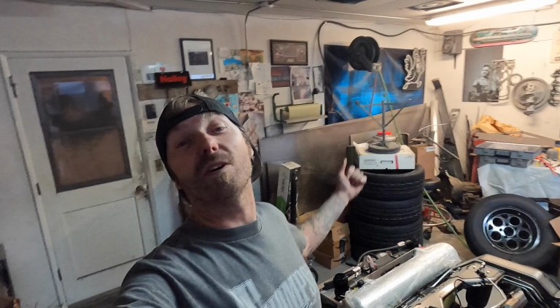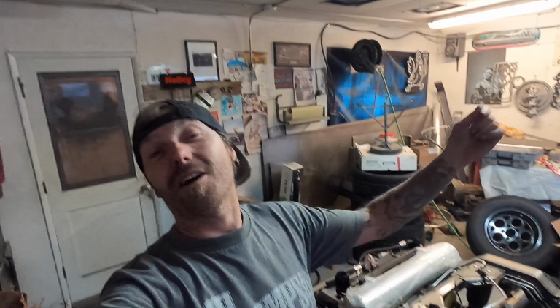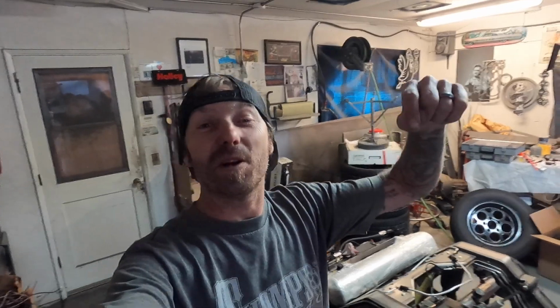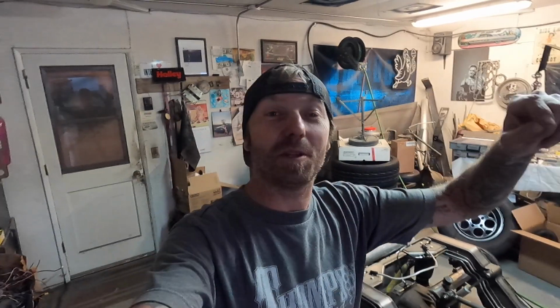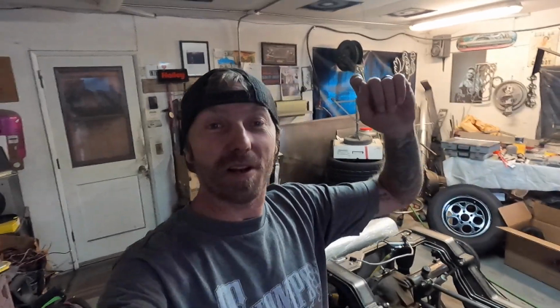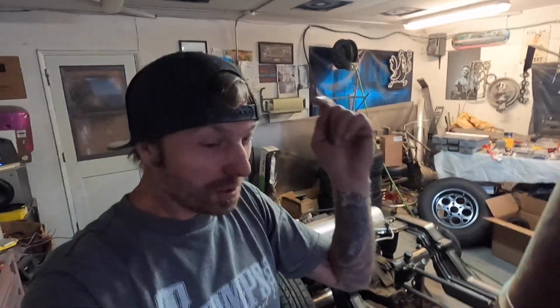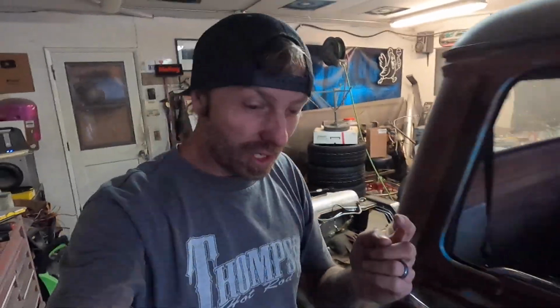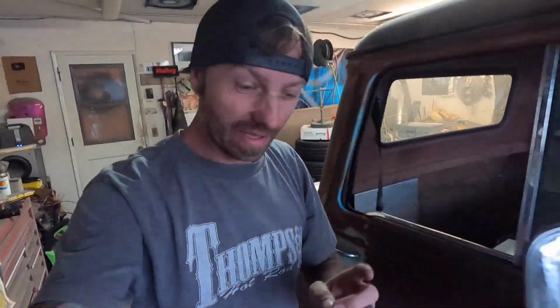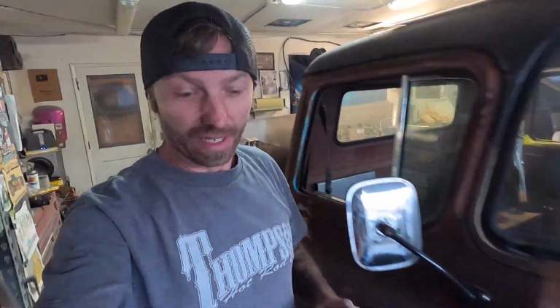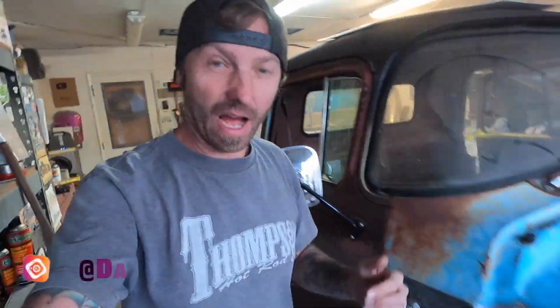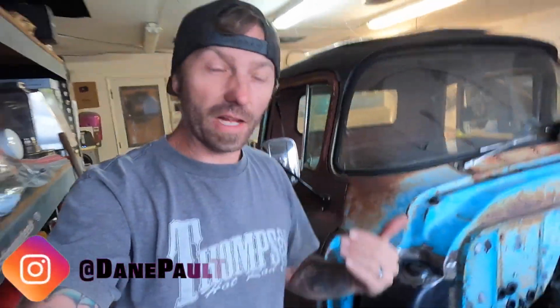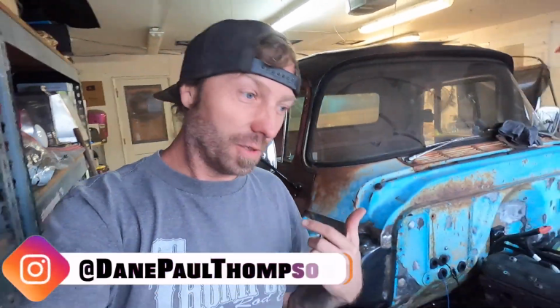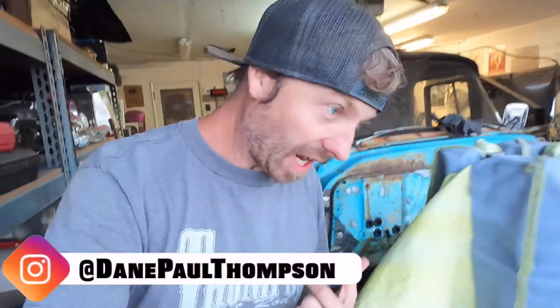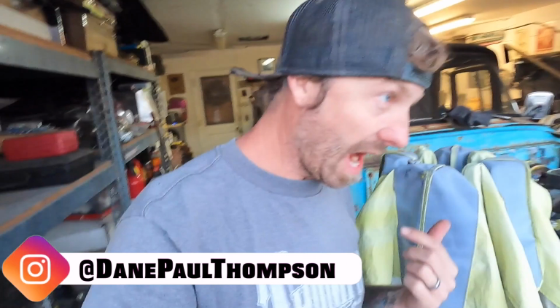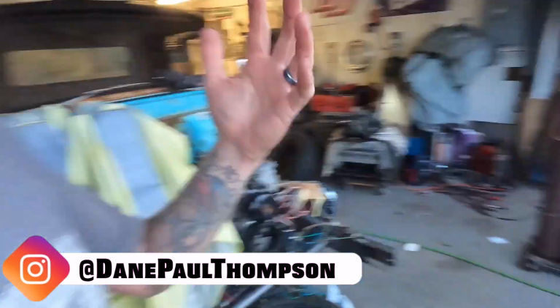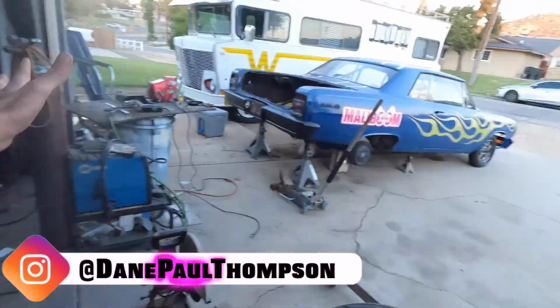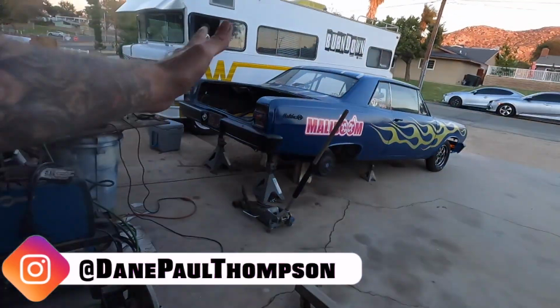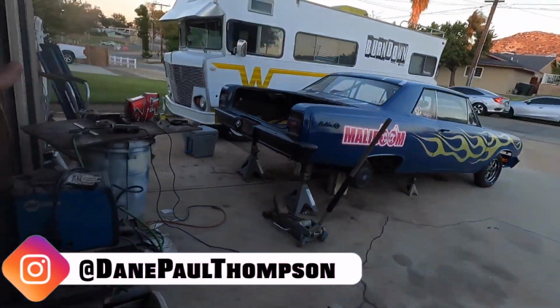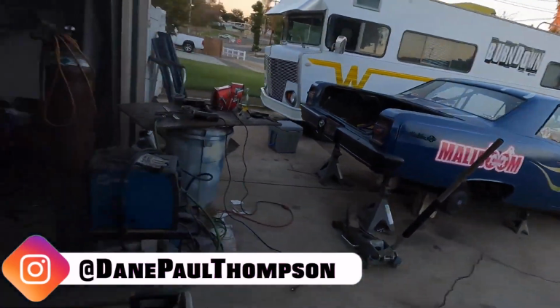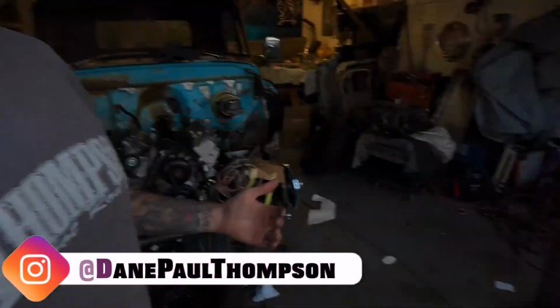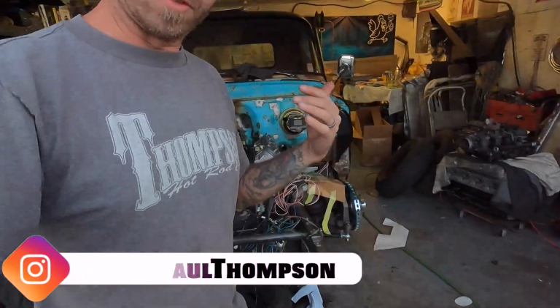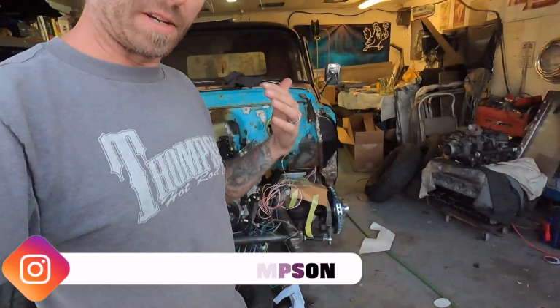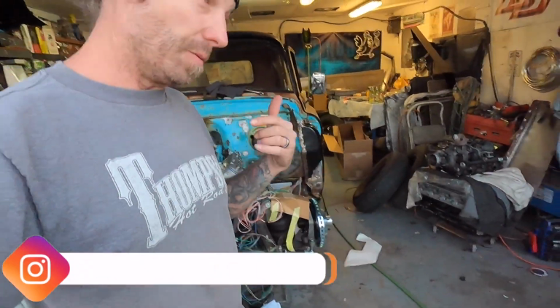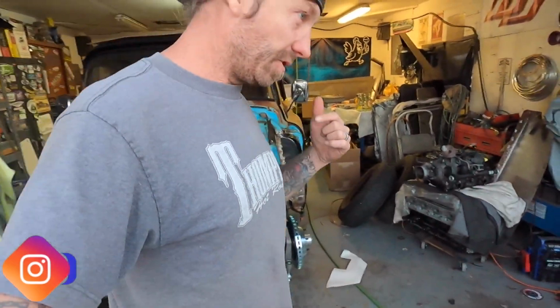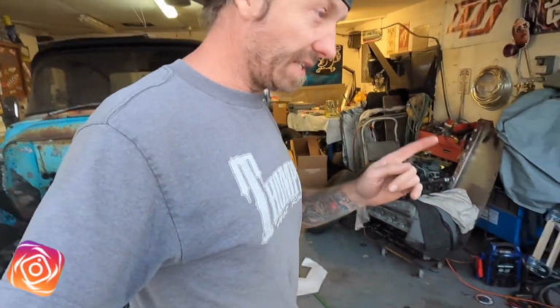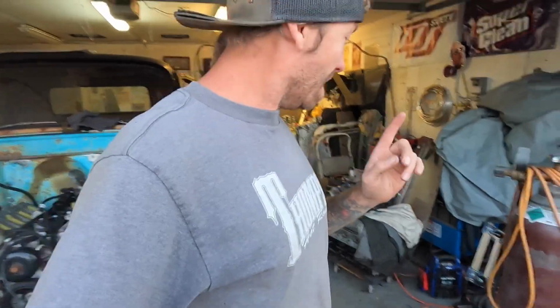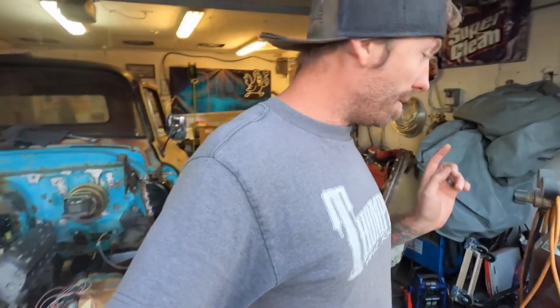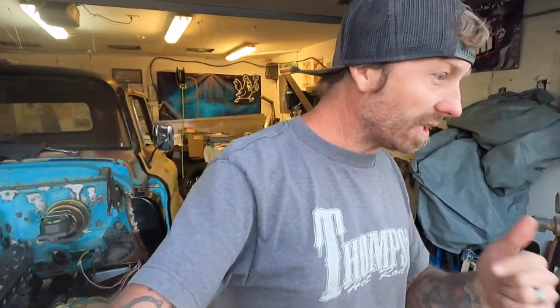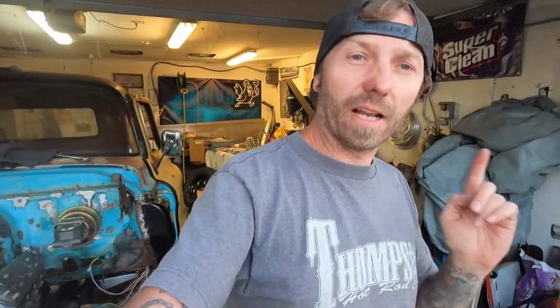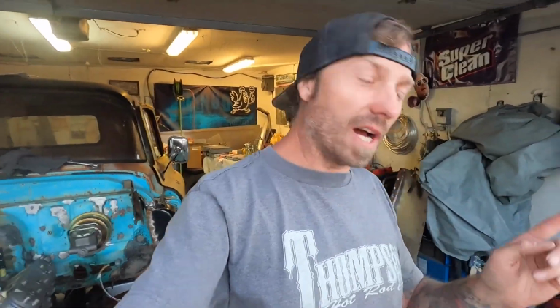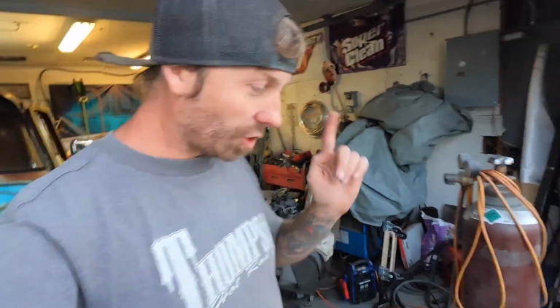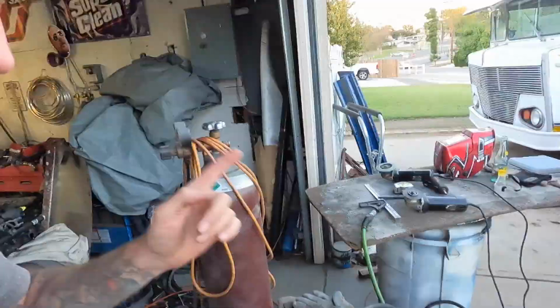What is up everybody, welcome to the BurnDown YouTube channel. I finally found a little bit of time after hours — as you can see it's kind of getting dark already, maybe it doesn't show up that good on film. Made a mess, got a little bit done, let me show you where we're at.